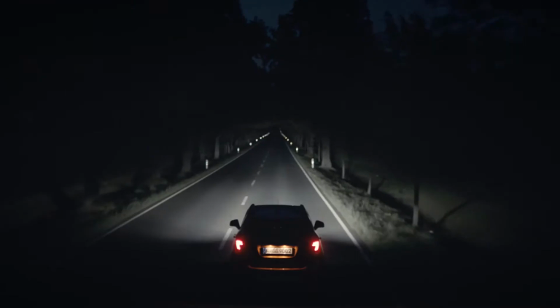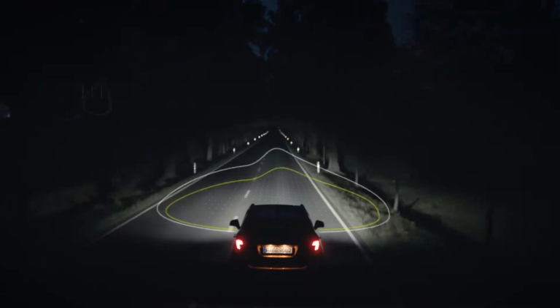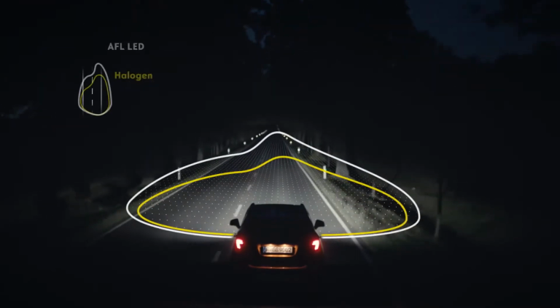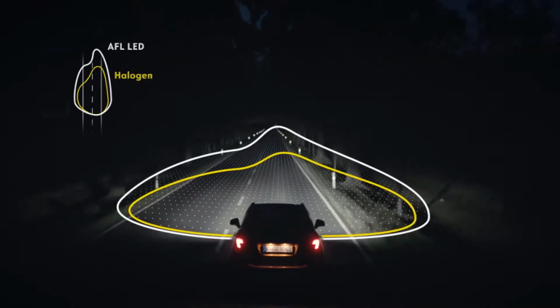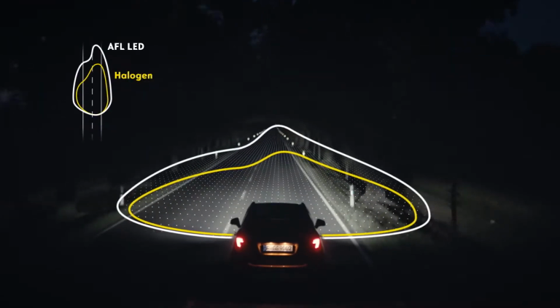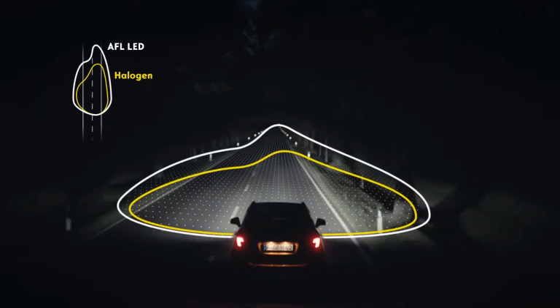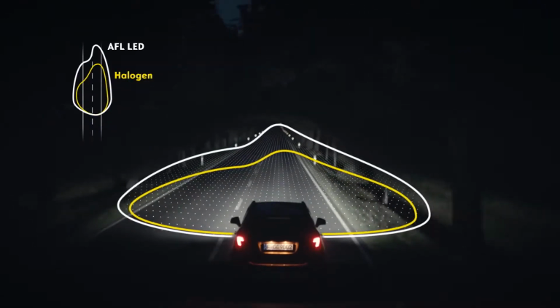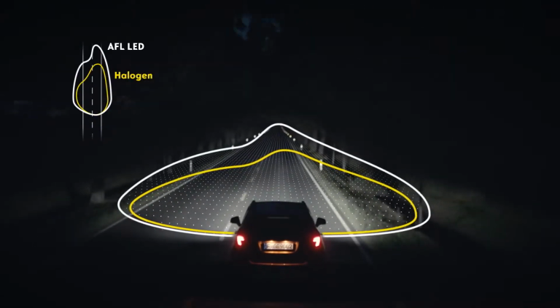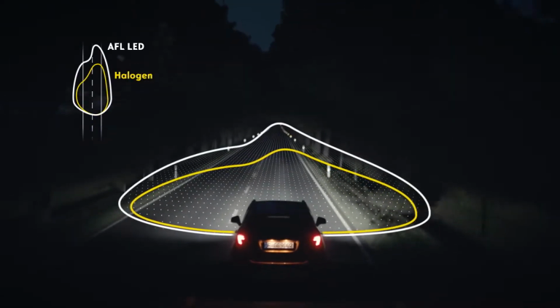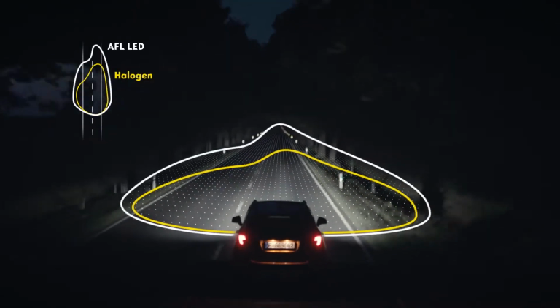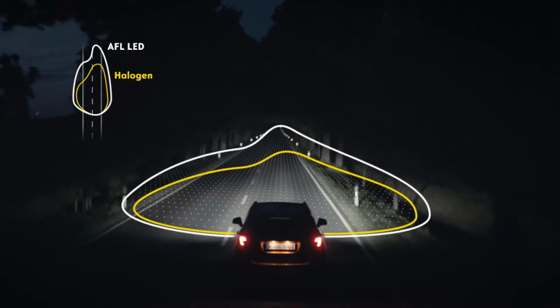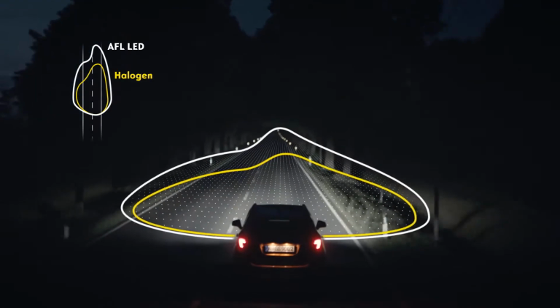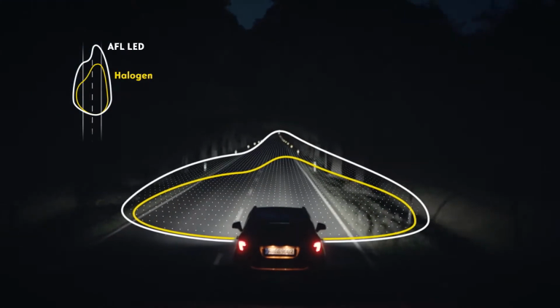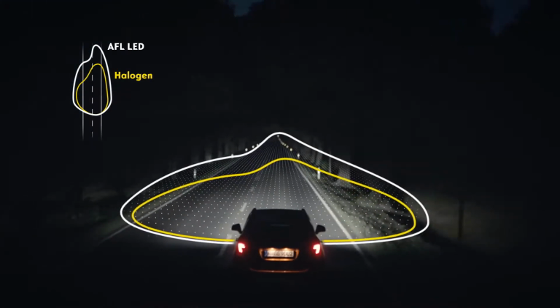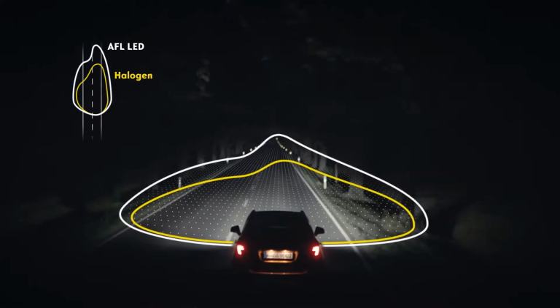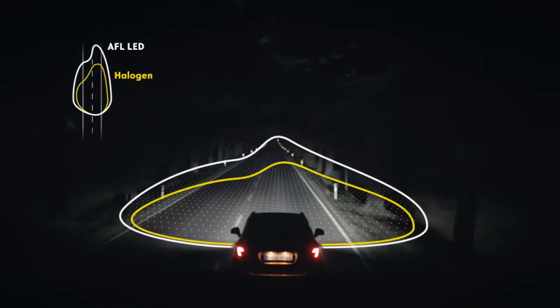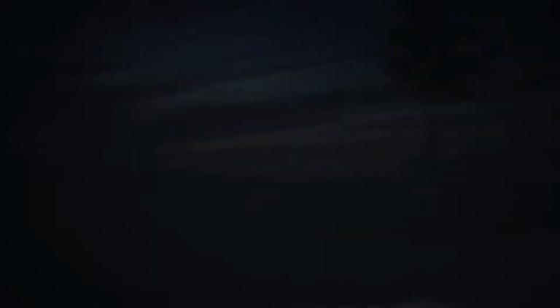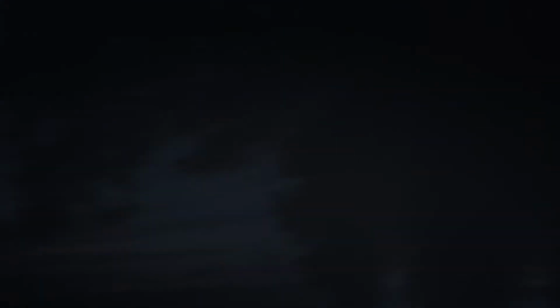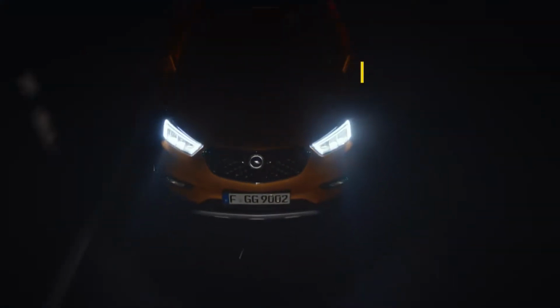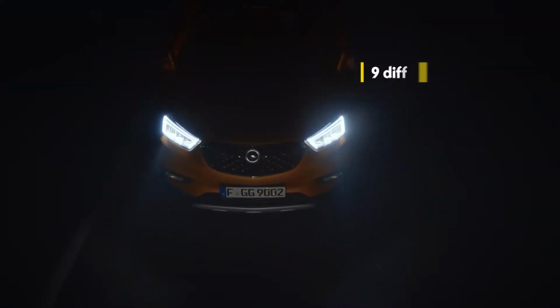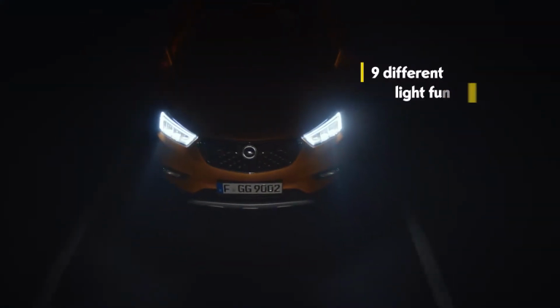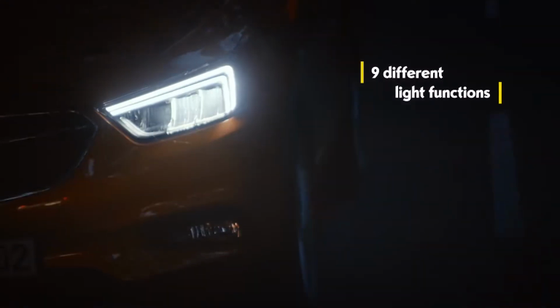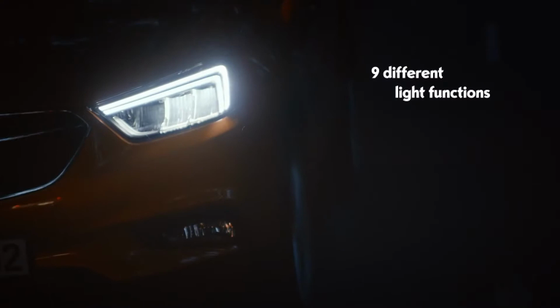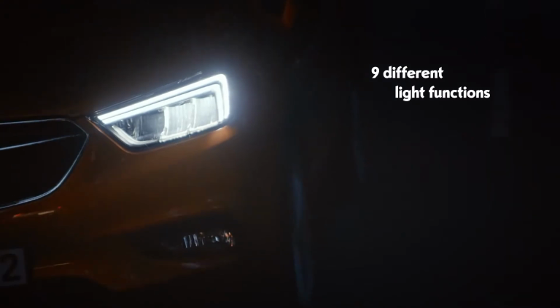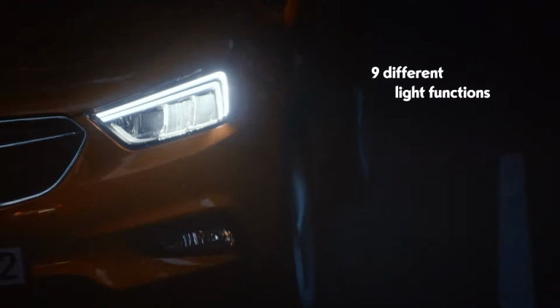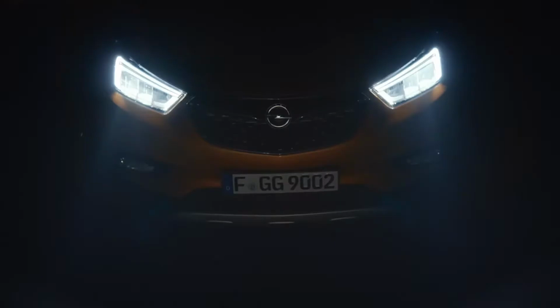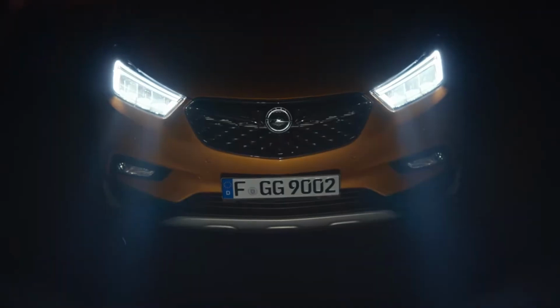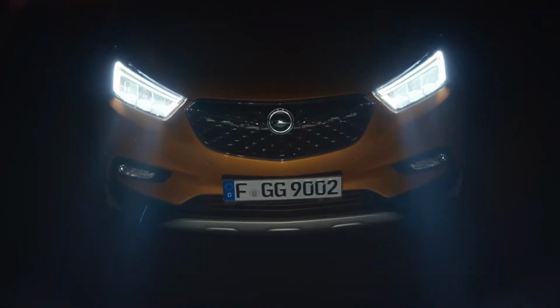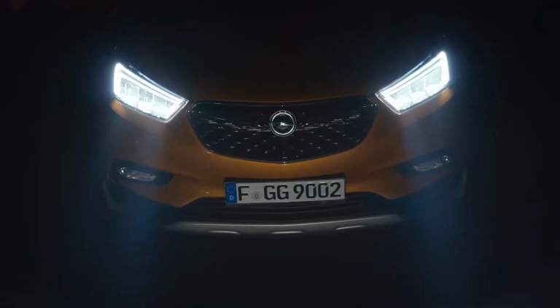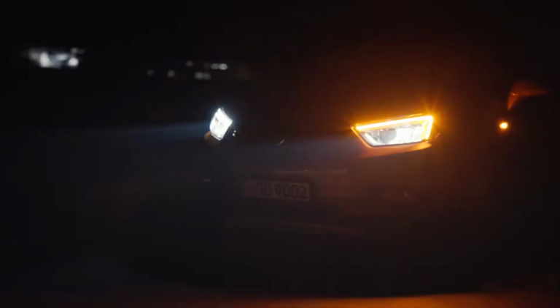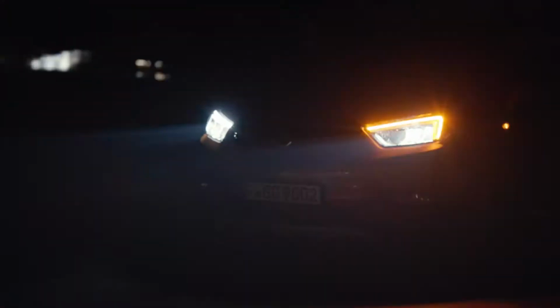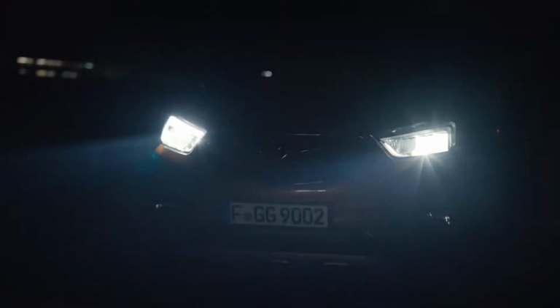The intelligent LED headlights are 30% brighter than halogen, giving you more time to react. Another advantage is that the light automatically adjusts to your speed and style of driving.